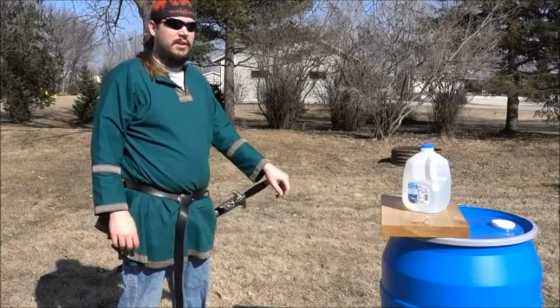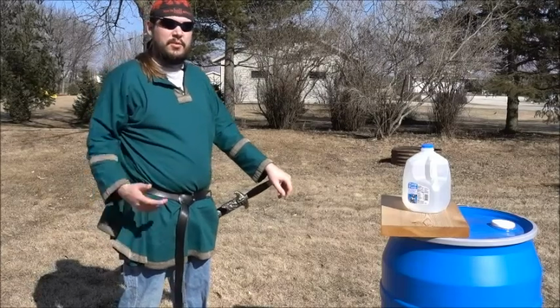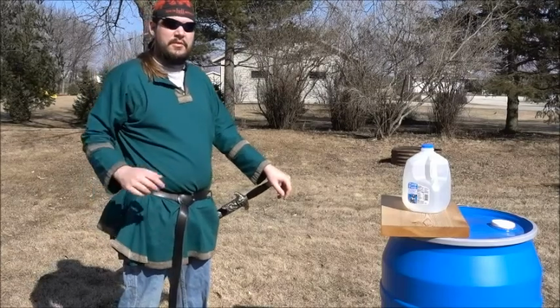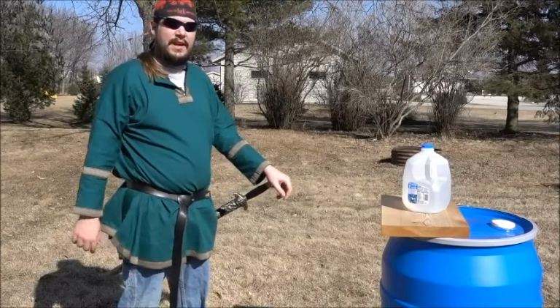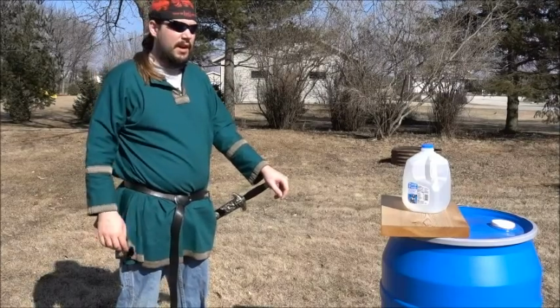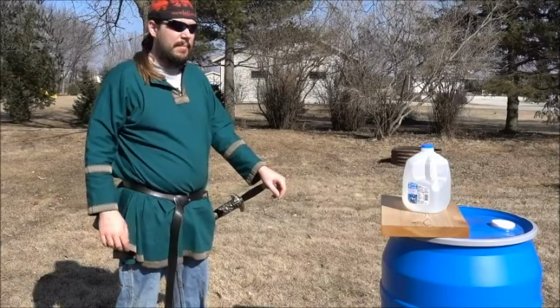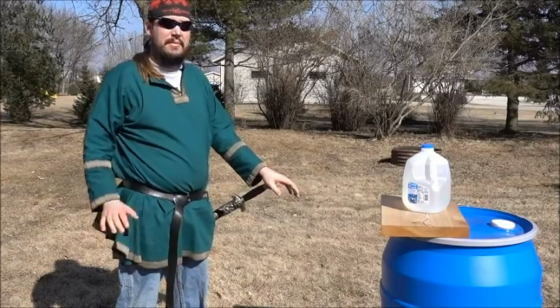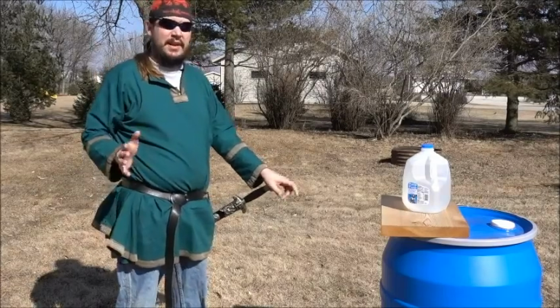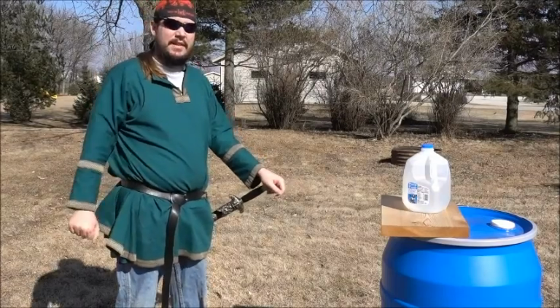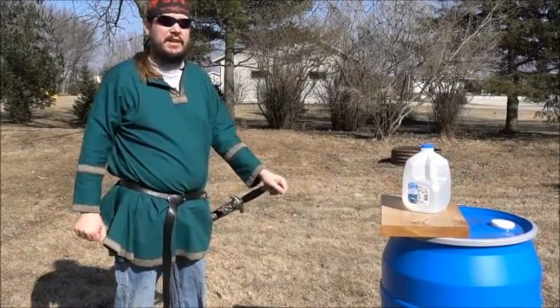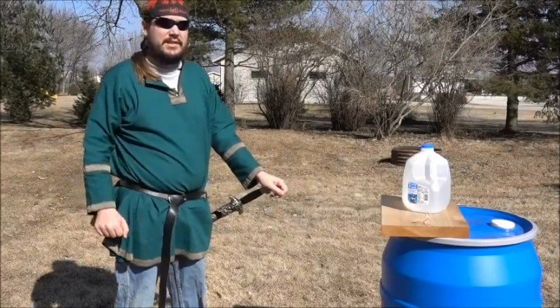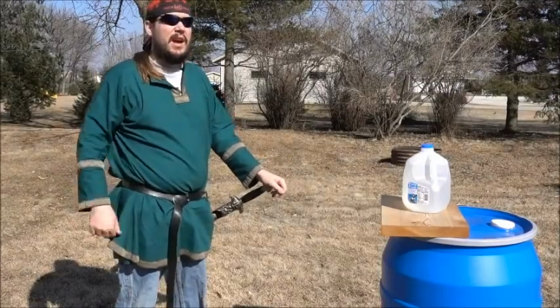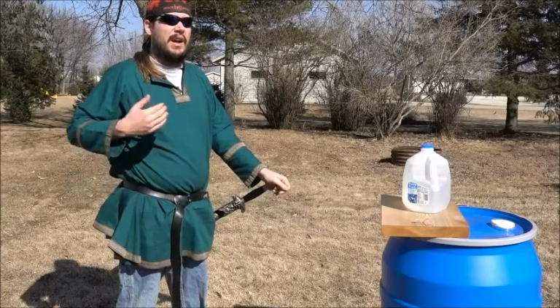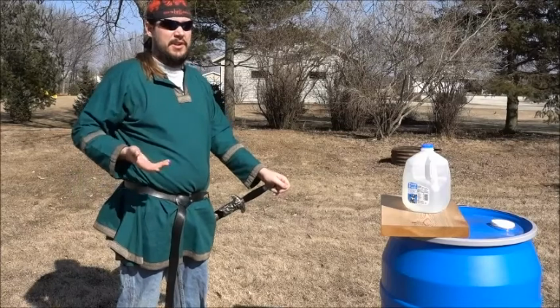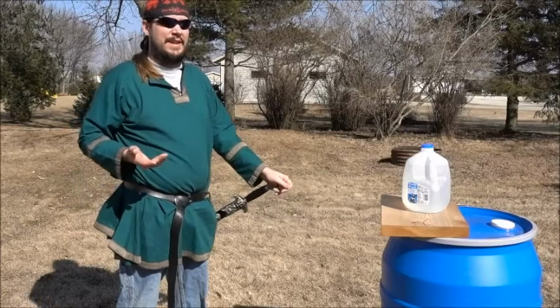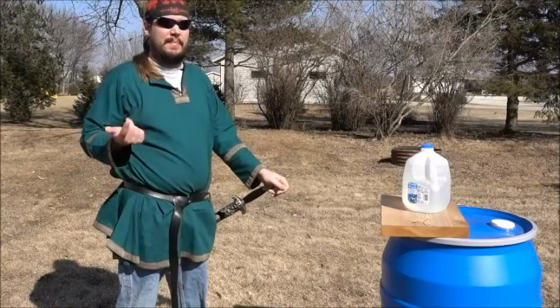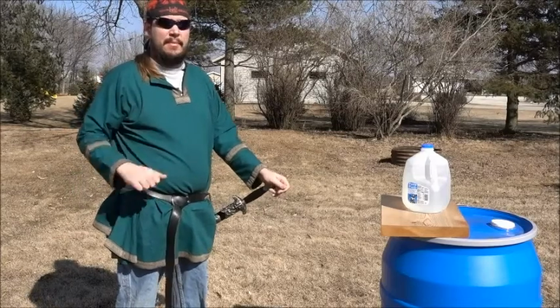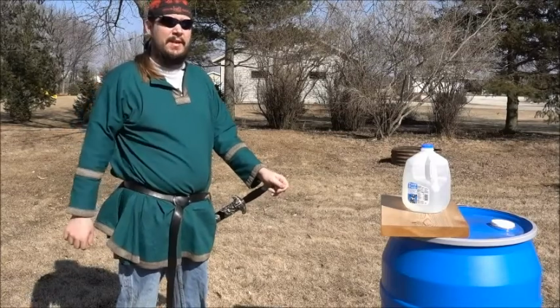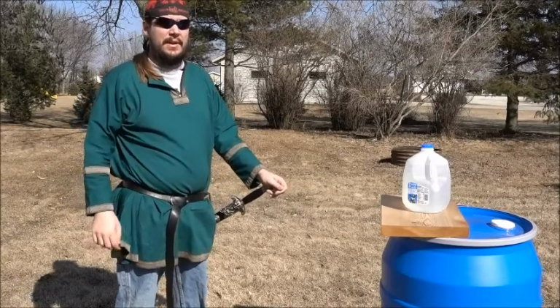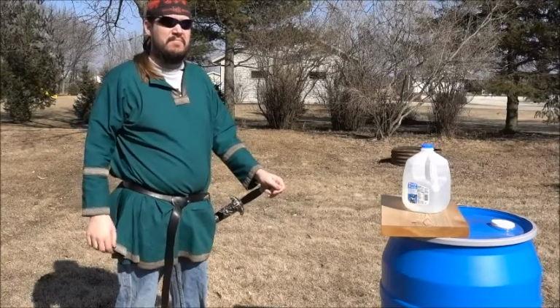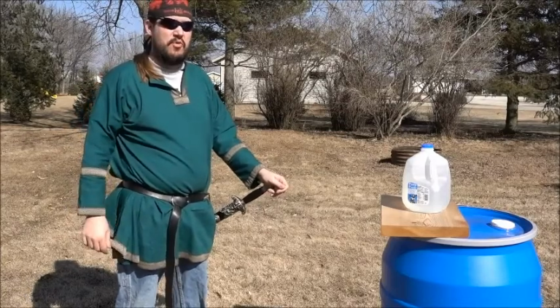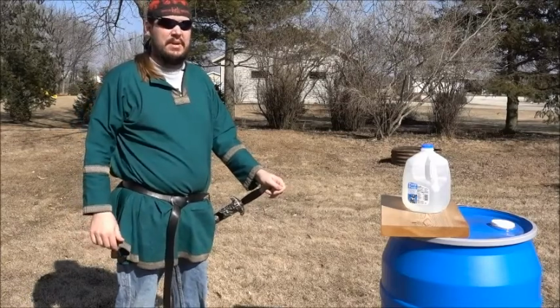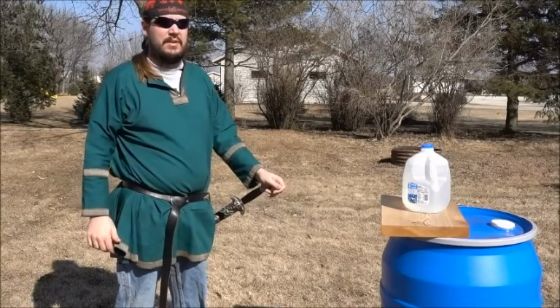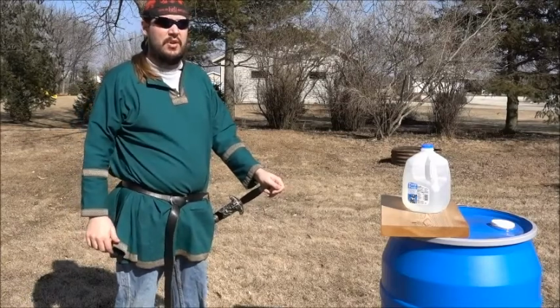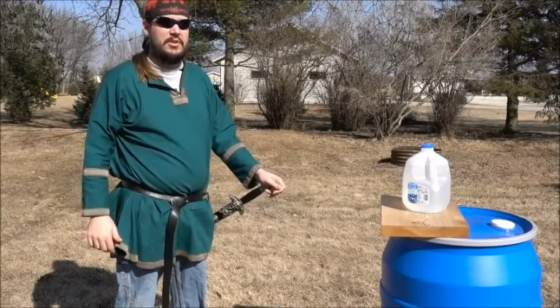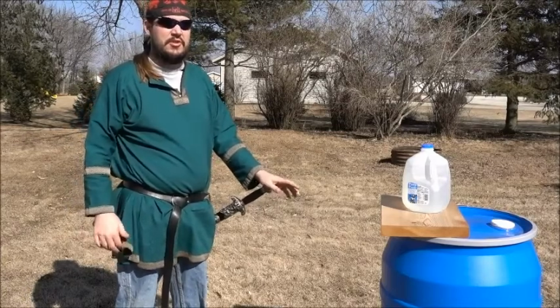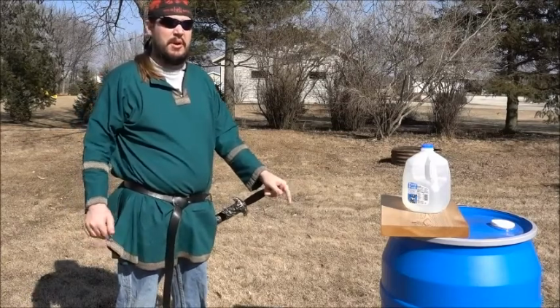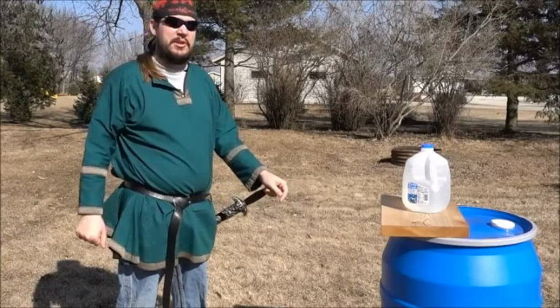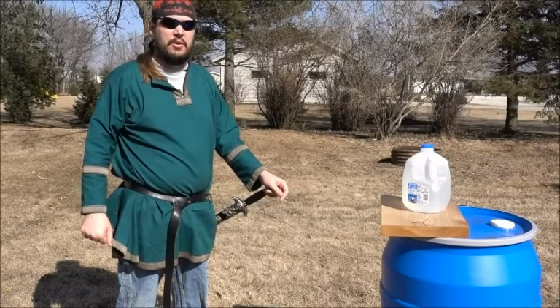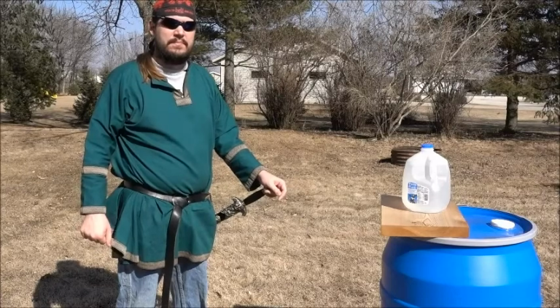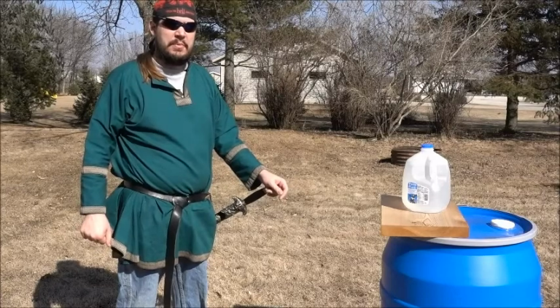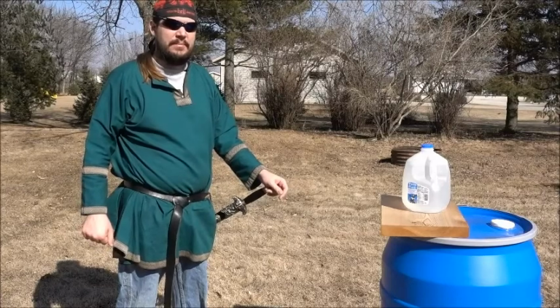Alright, it's a wonderful day, and I'm finally gonna get to that cutting test. I tried to do it last week, but my camera ran out of battery right in the middle of it. So I just said screw it, I'm gonna reshoot the whole stupid thing.